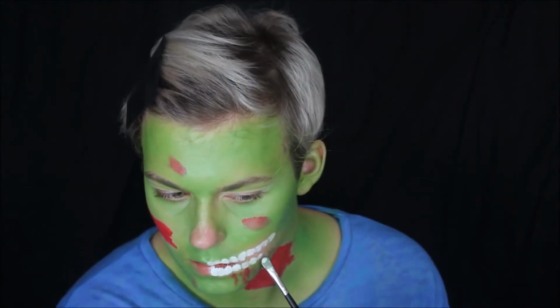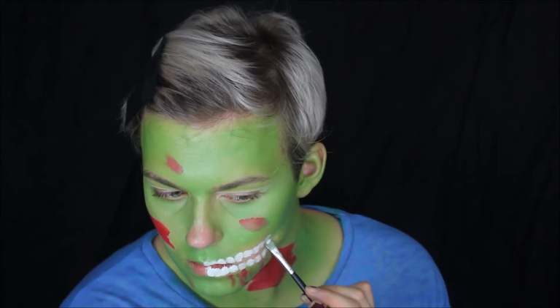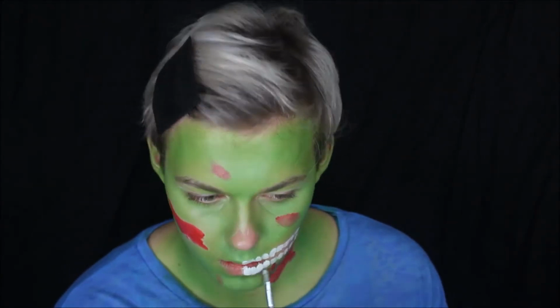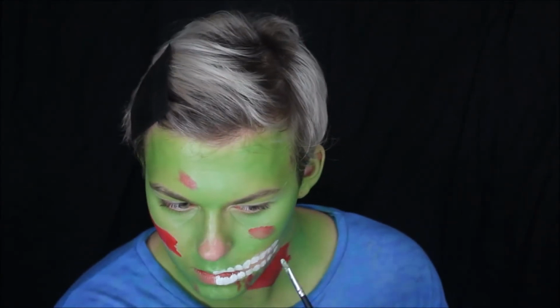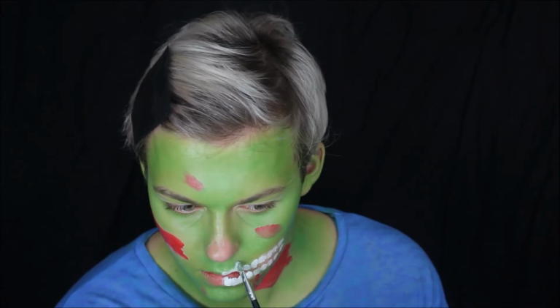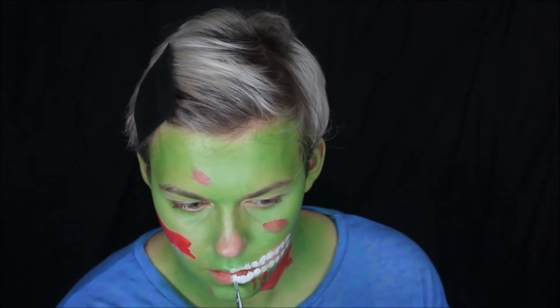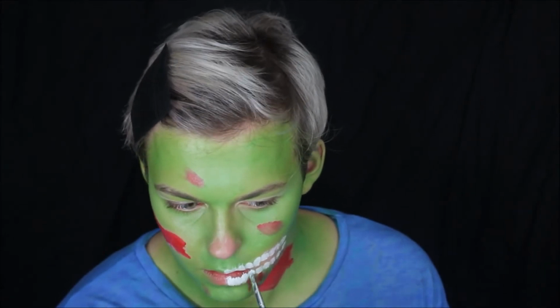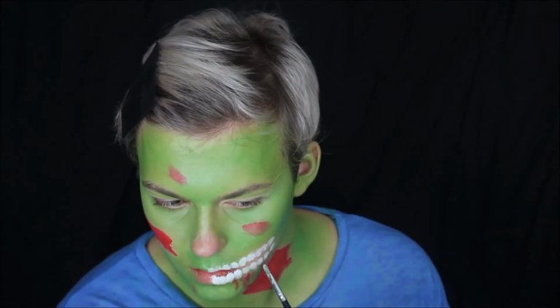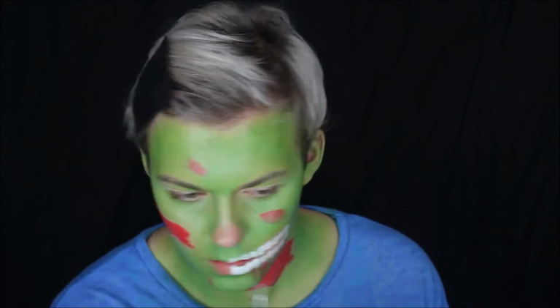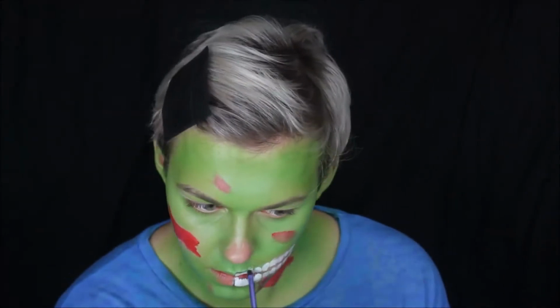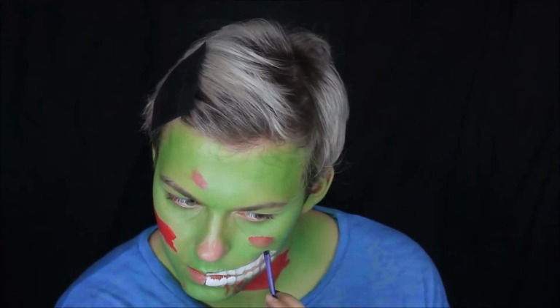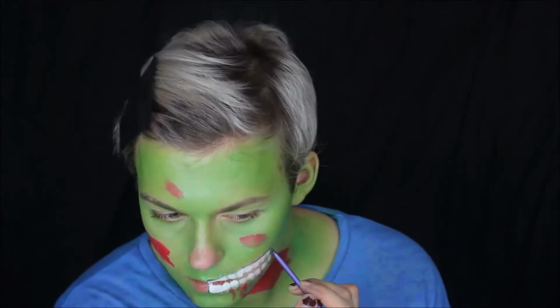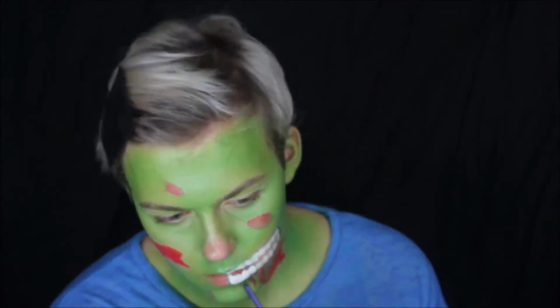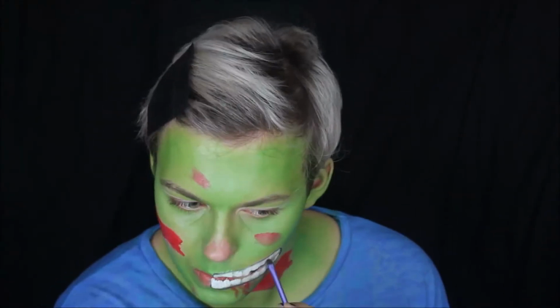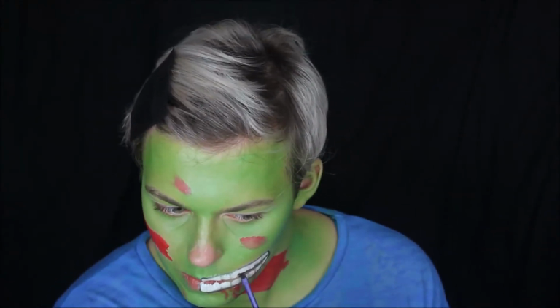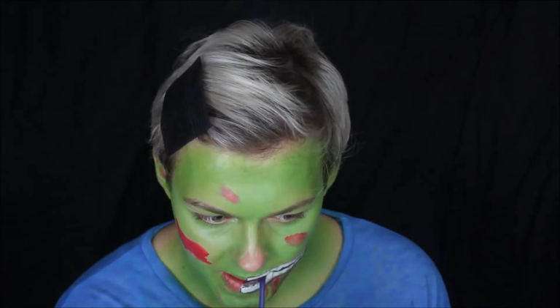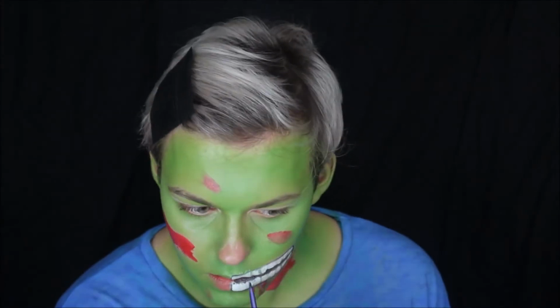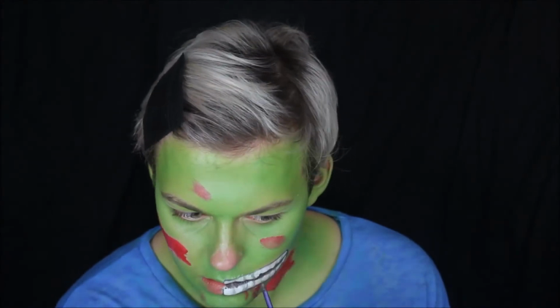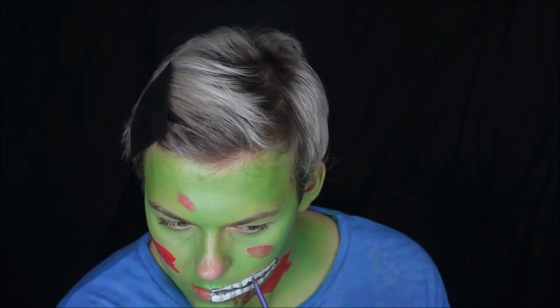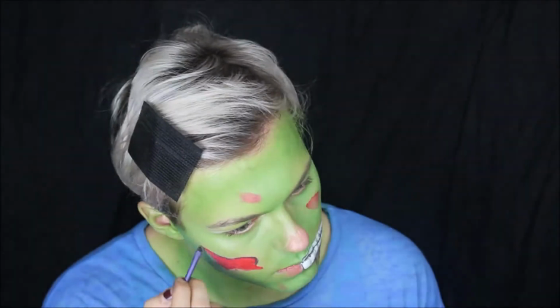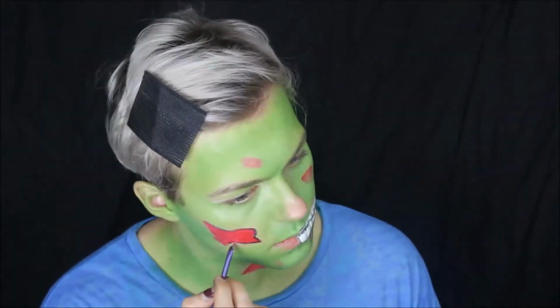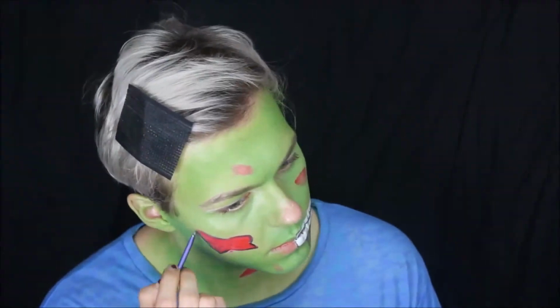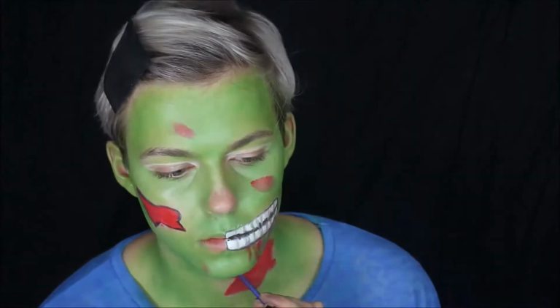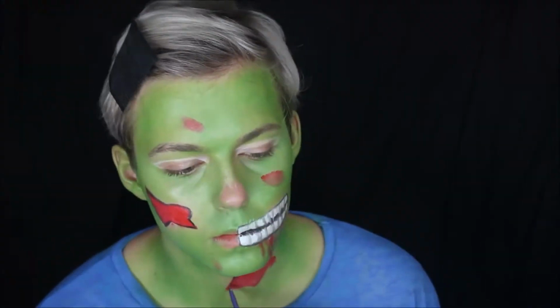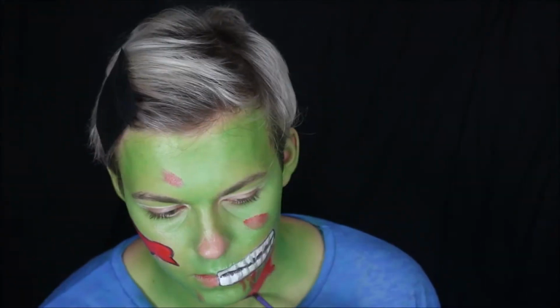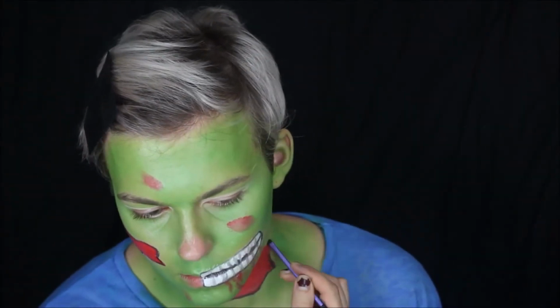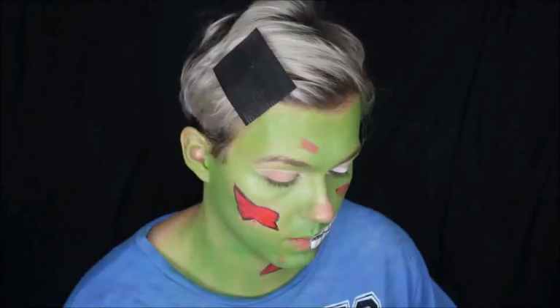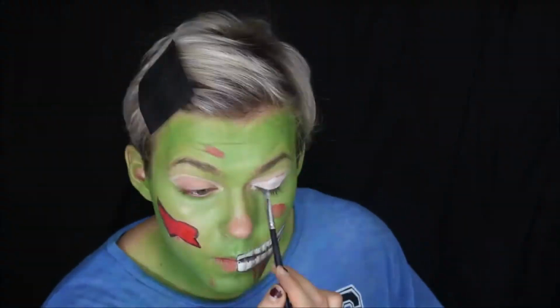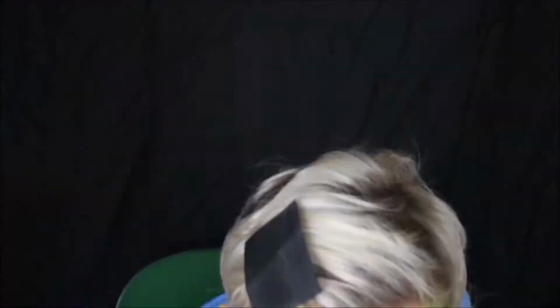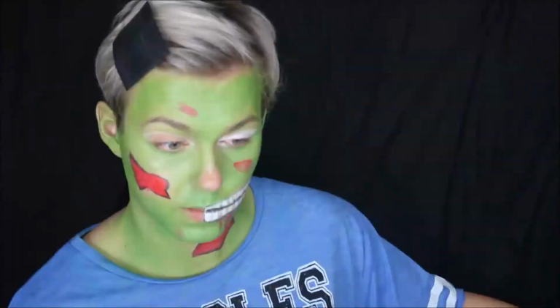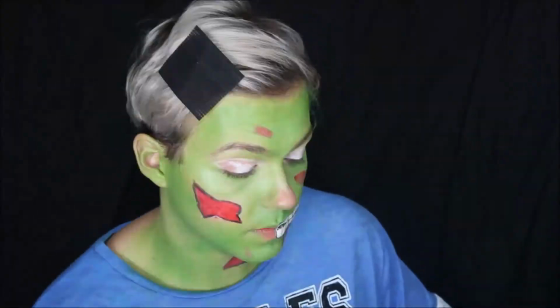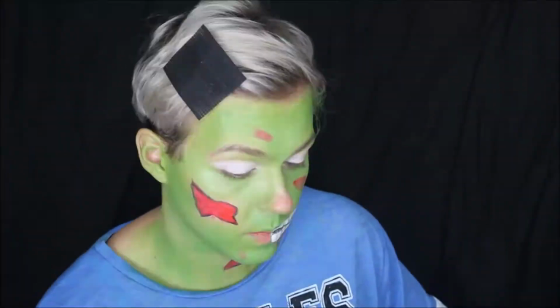Then sketch around the teeth with some black just to add a little bit of definition, and try to keep the lines quite sharp in these areas — it makes it a little bit difficult but worth it. Then just pick whatever color you want for your brows.